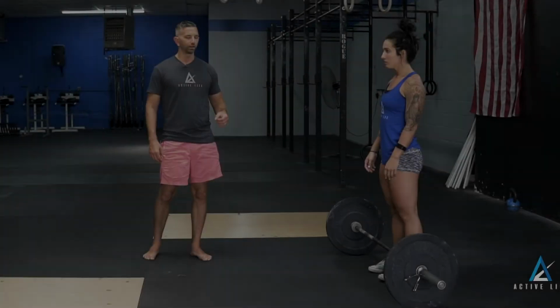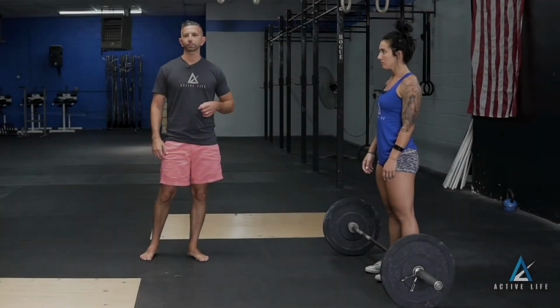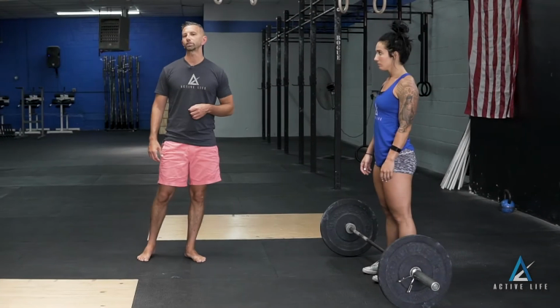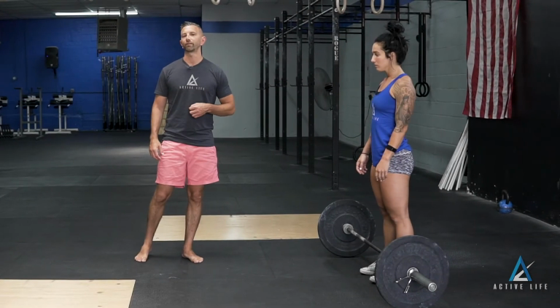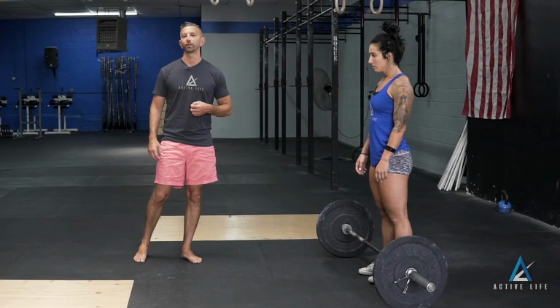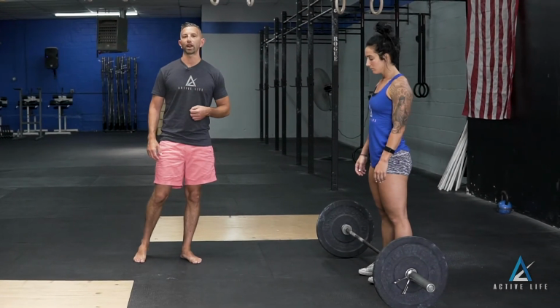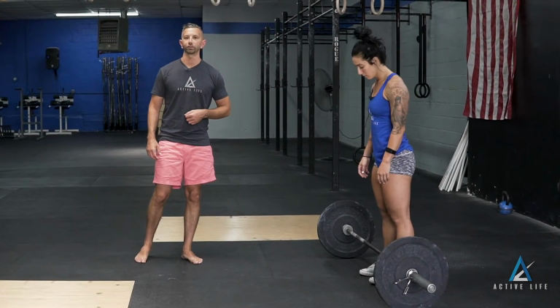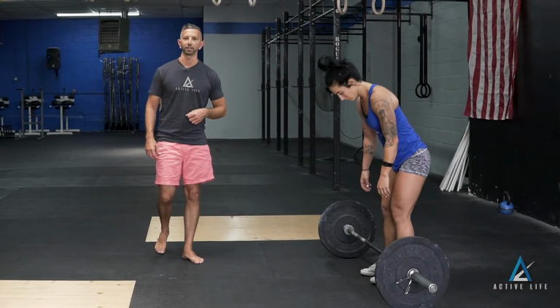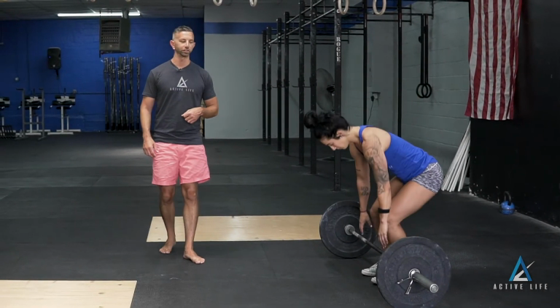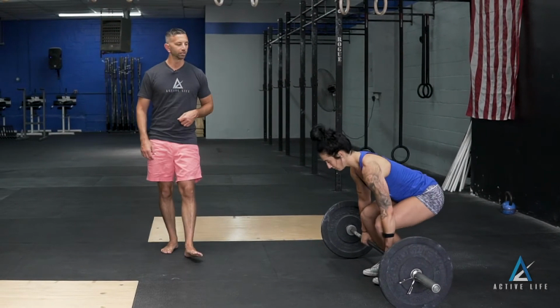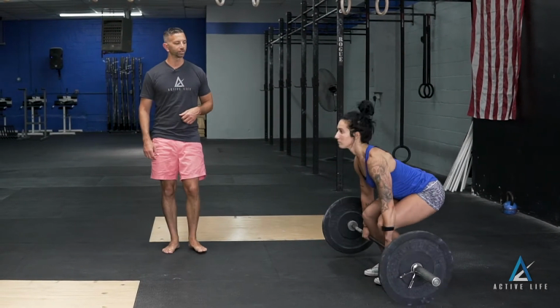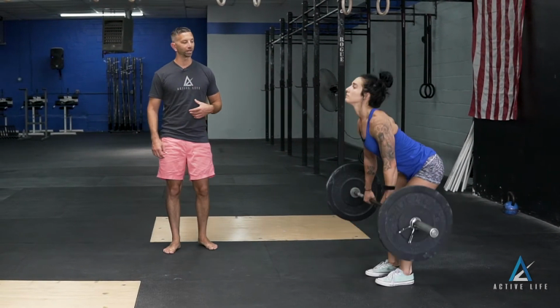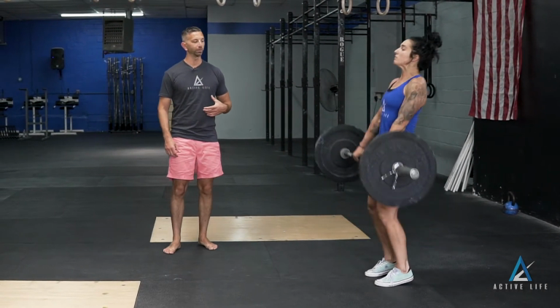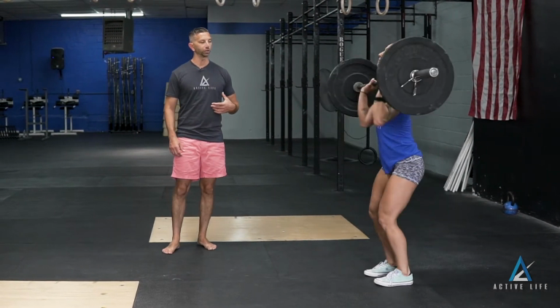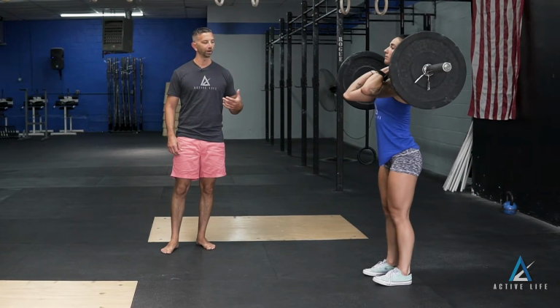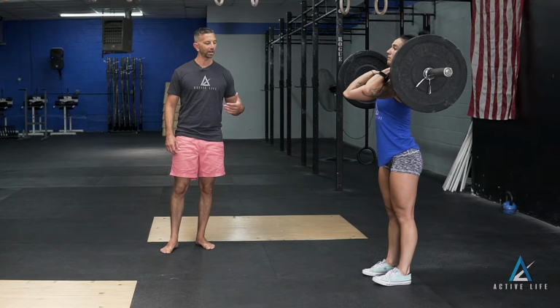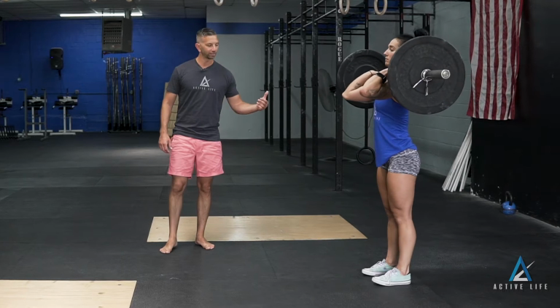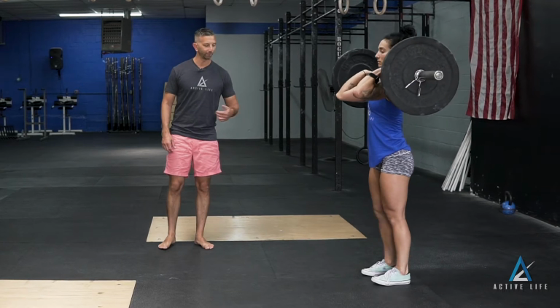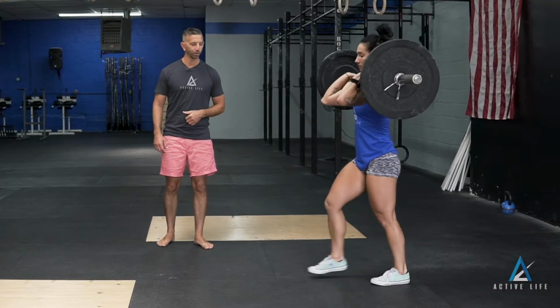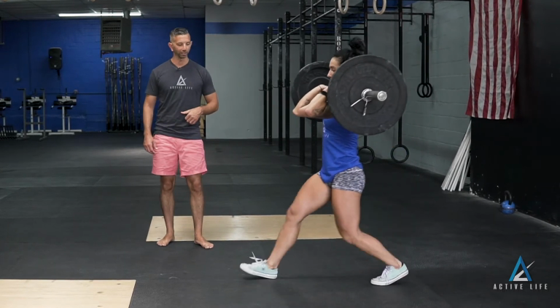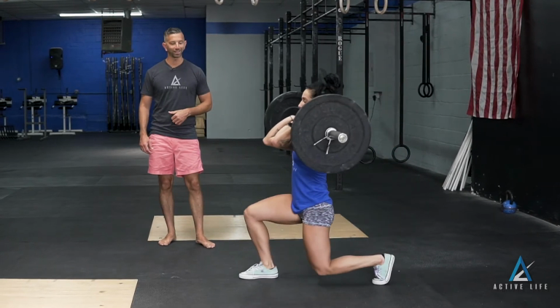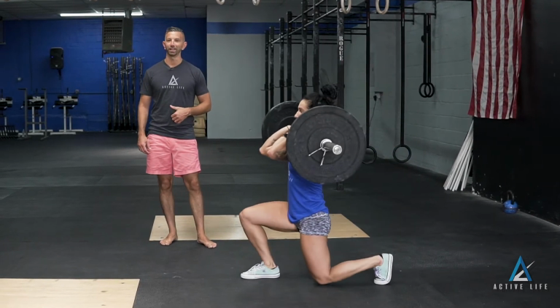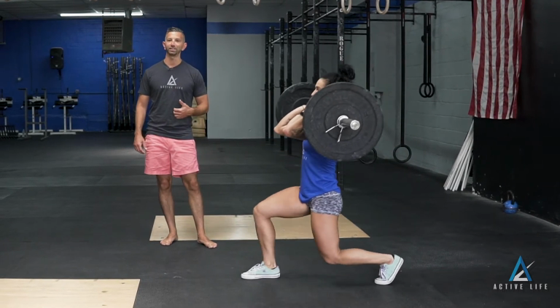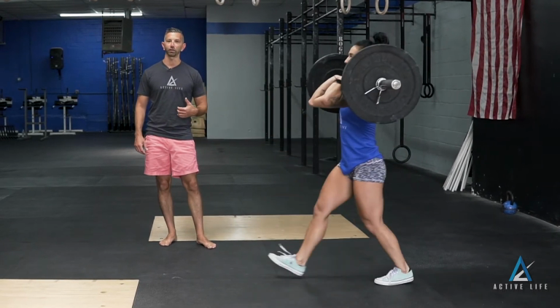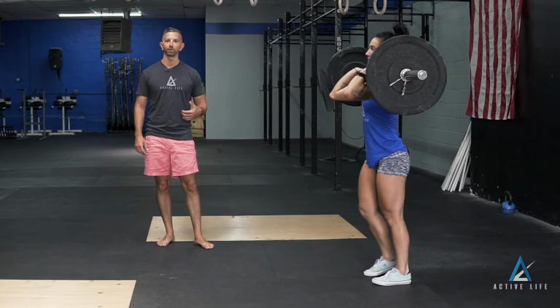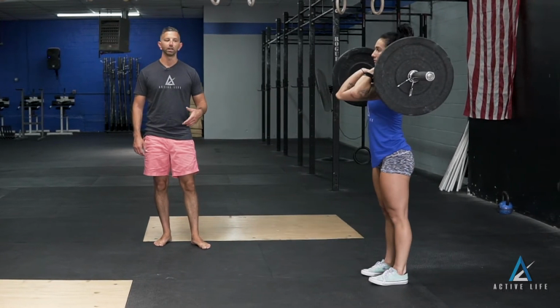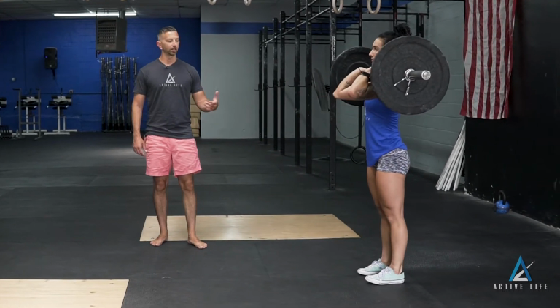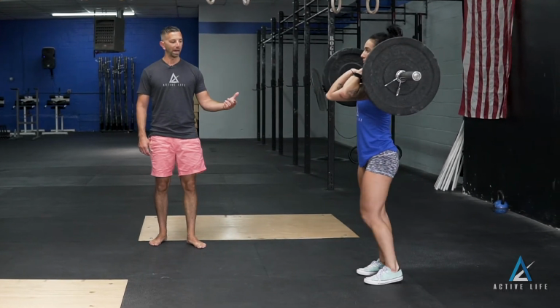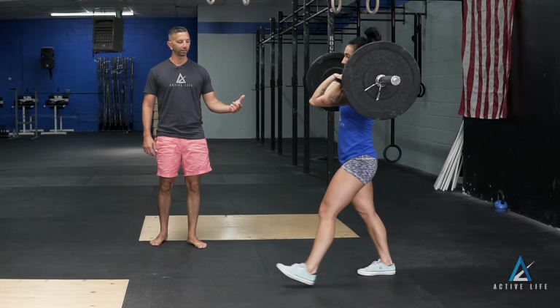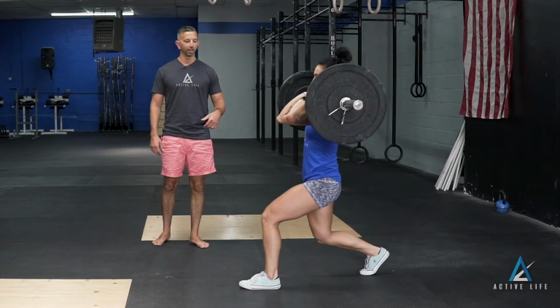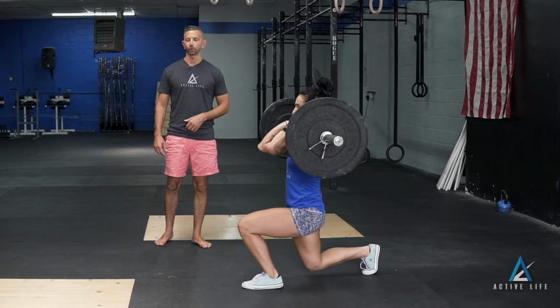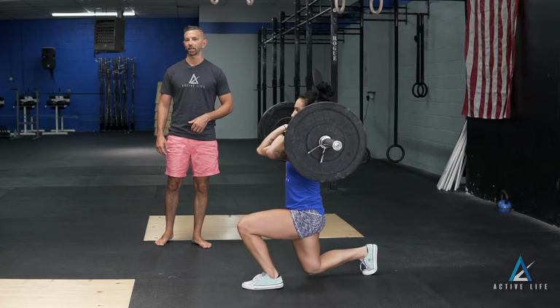This exercise is called a front rack alternating lunge. Christine is going to bring the bar into her front rack, take a step forward with her right leg, kiss her left knee to the ground, come back and switch legs.